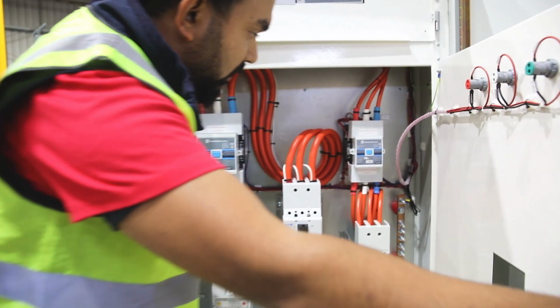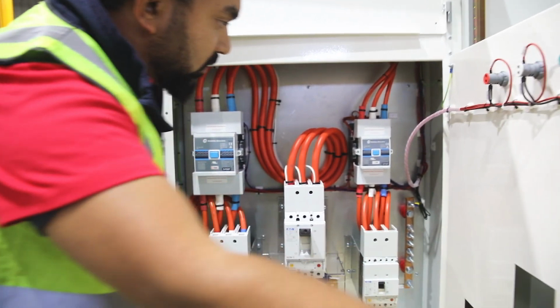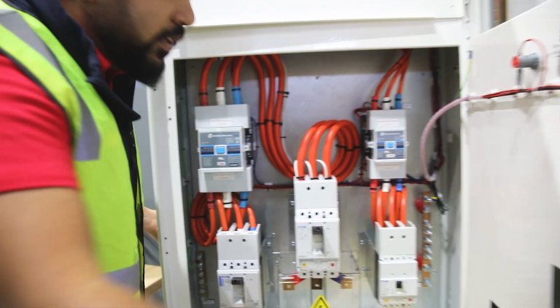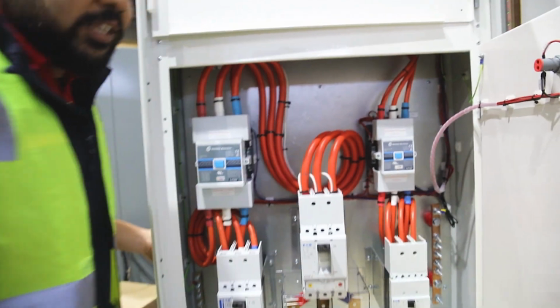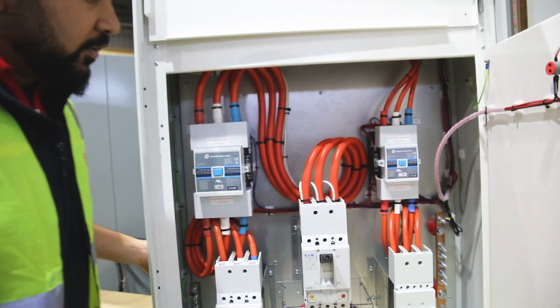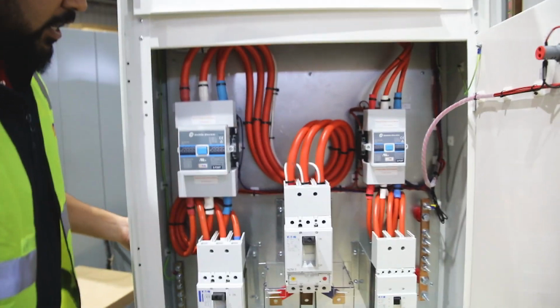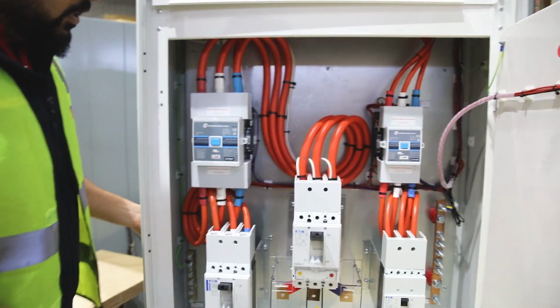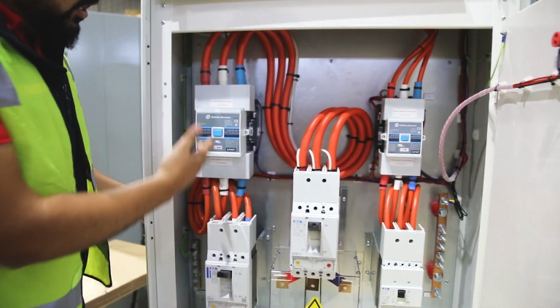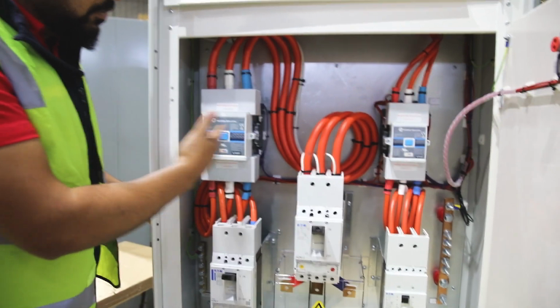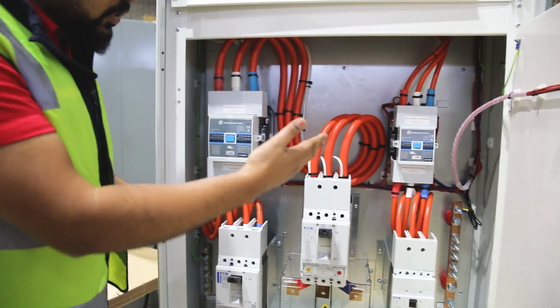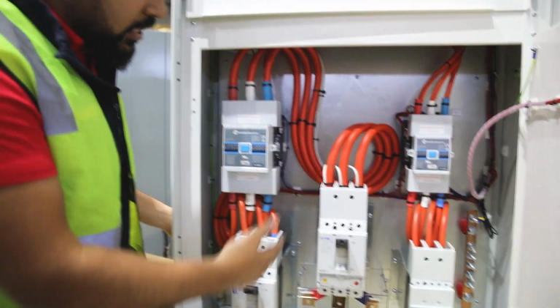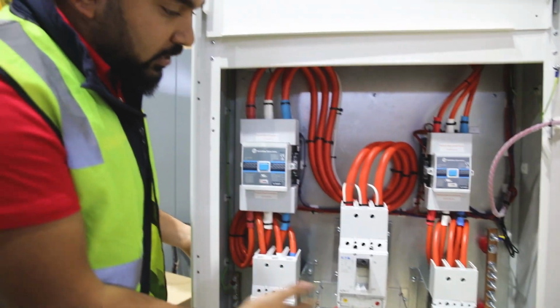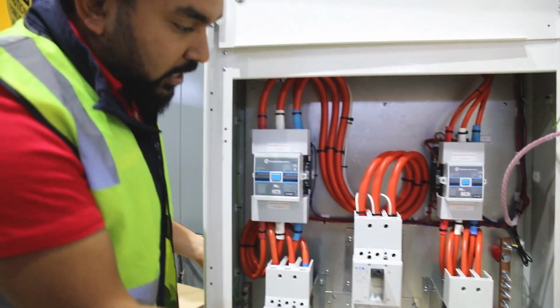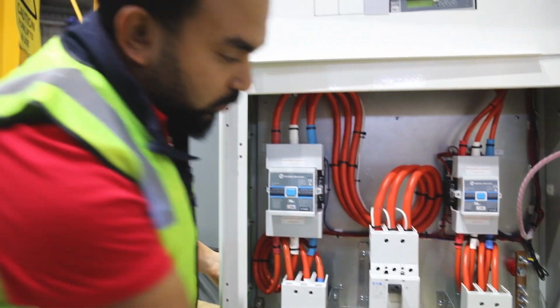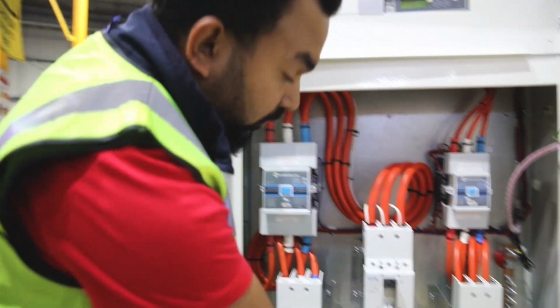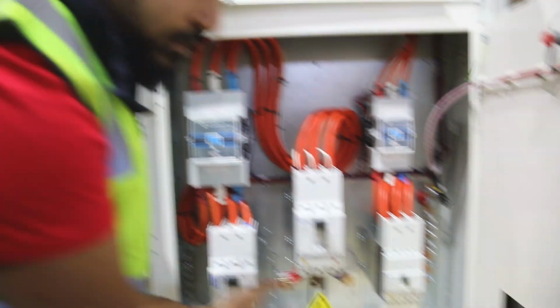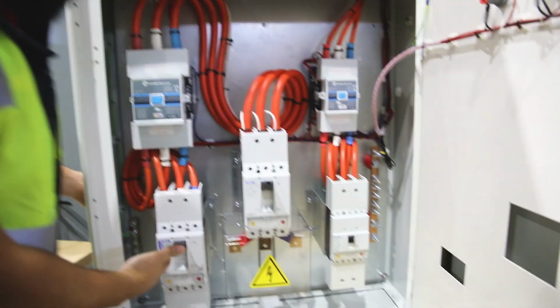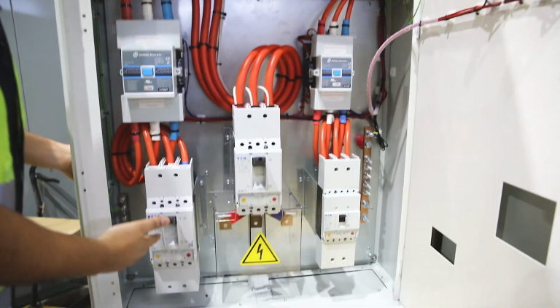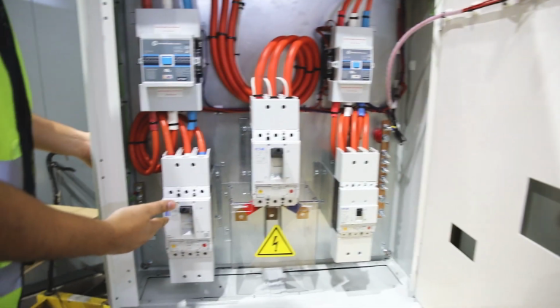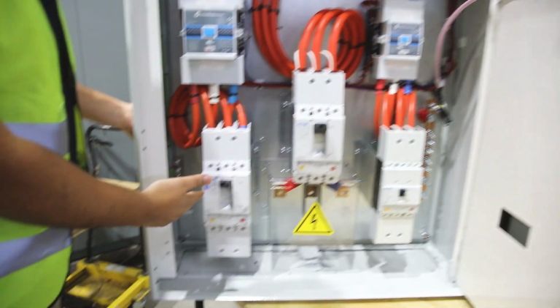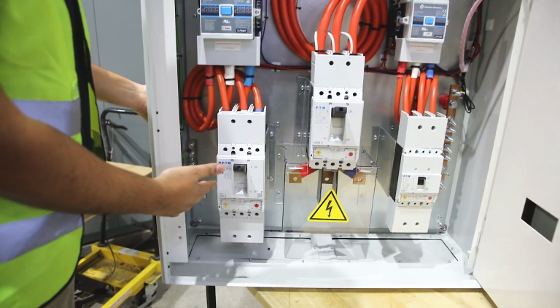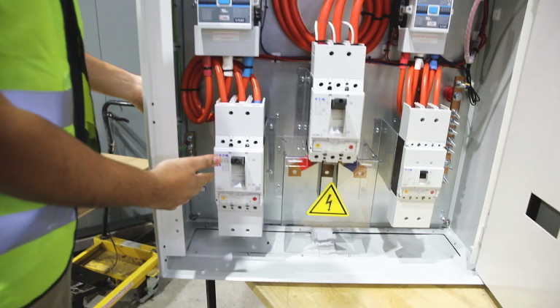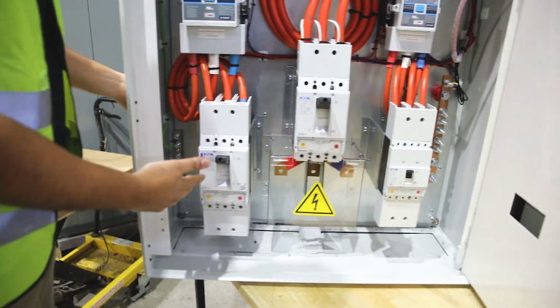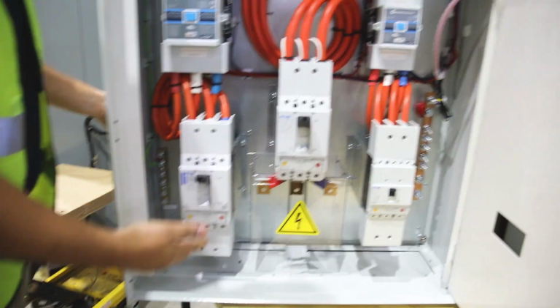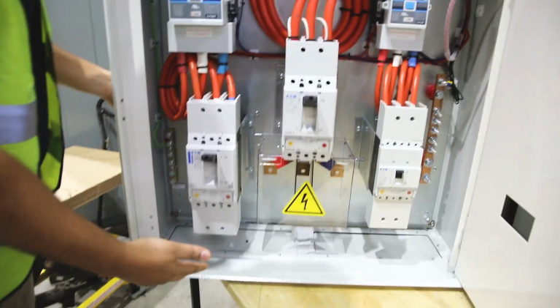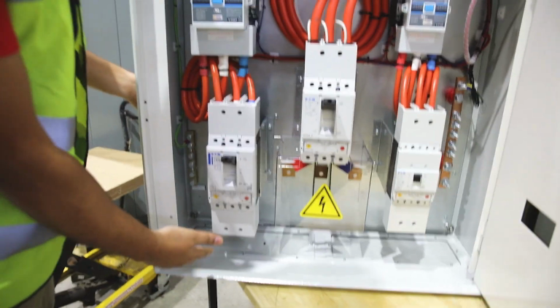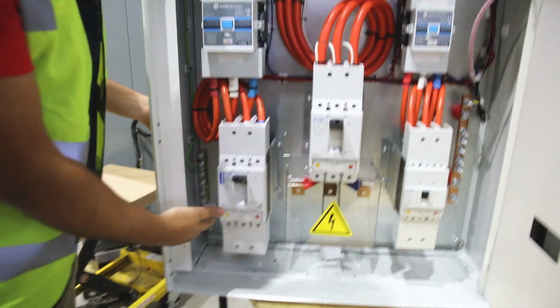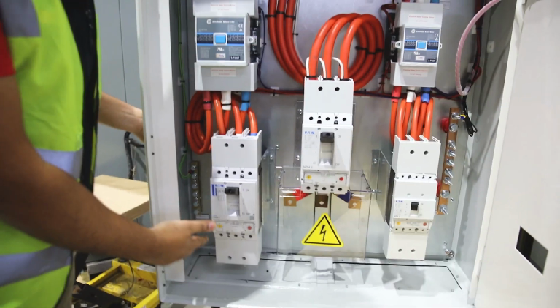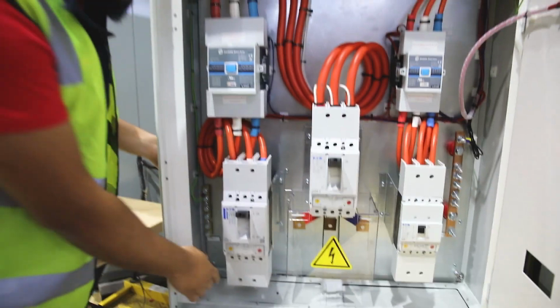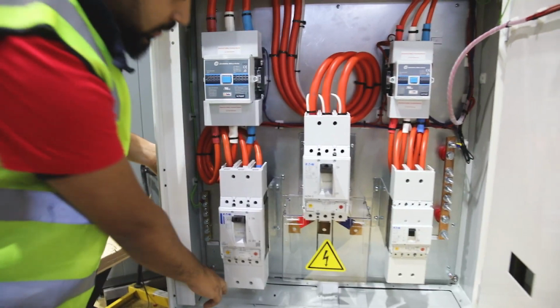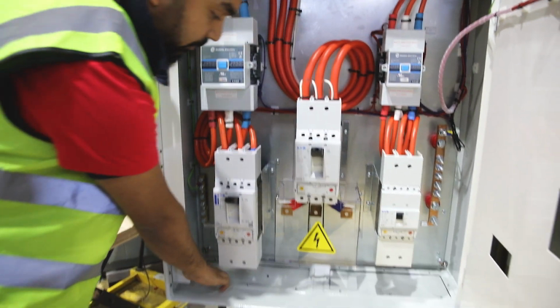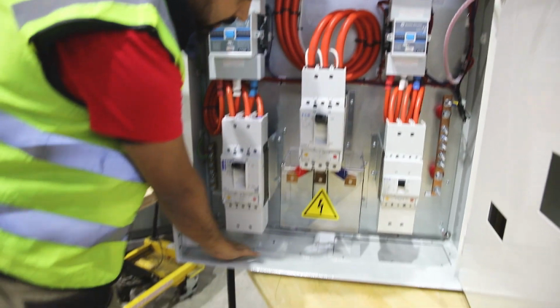On the inside, we have two contactors and two inverter feeds over here, and the cables are going to be coming from the bottom through these clamp plates.